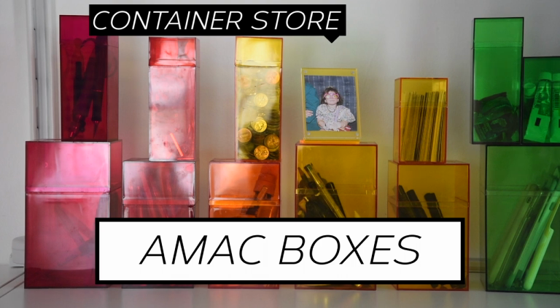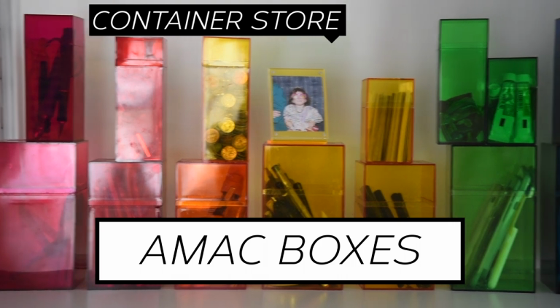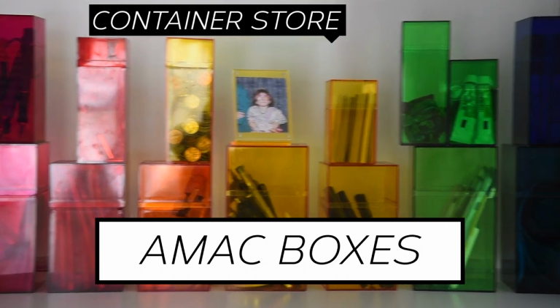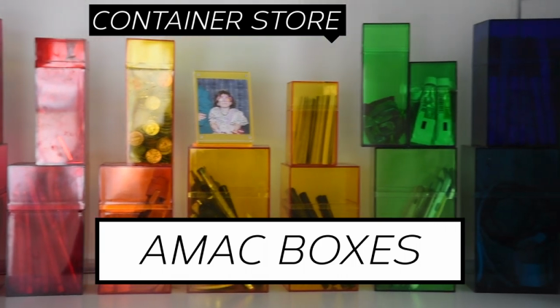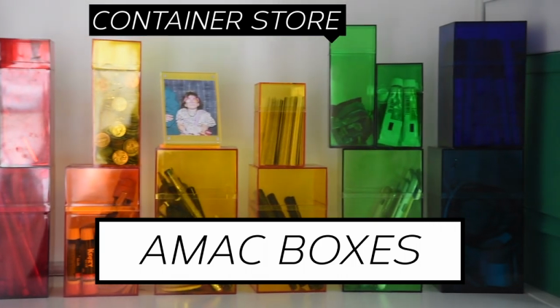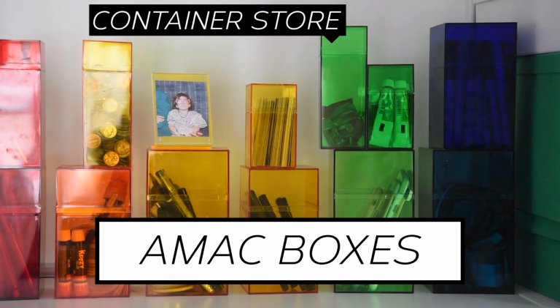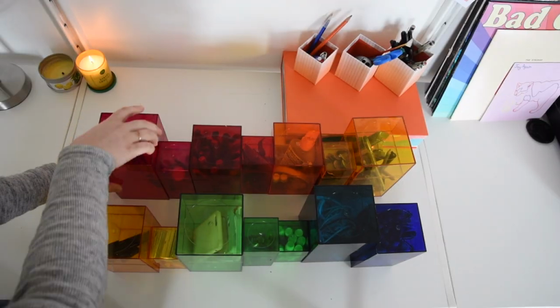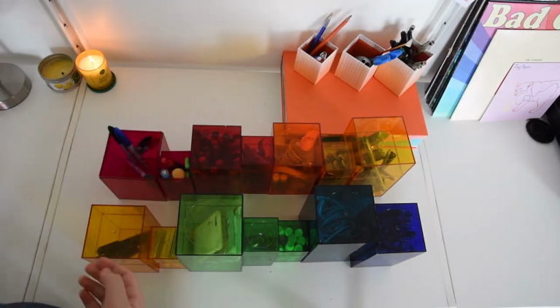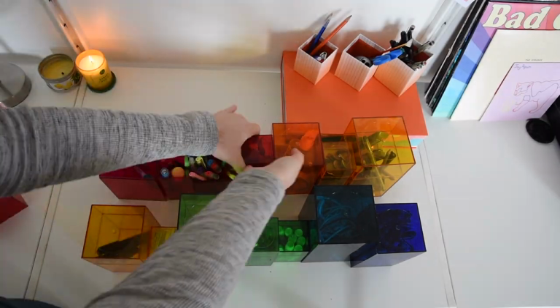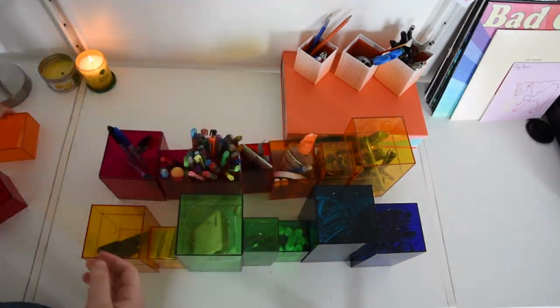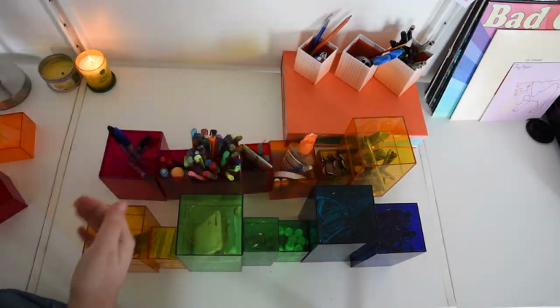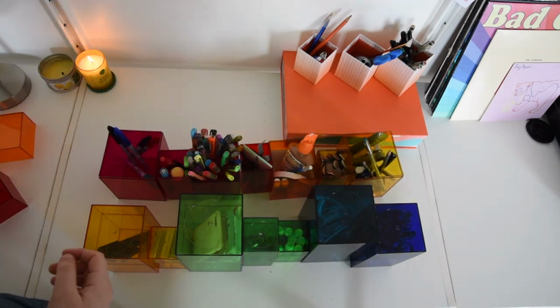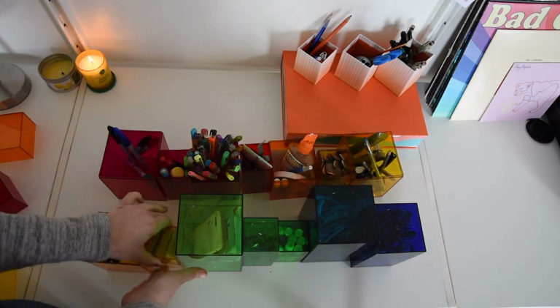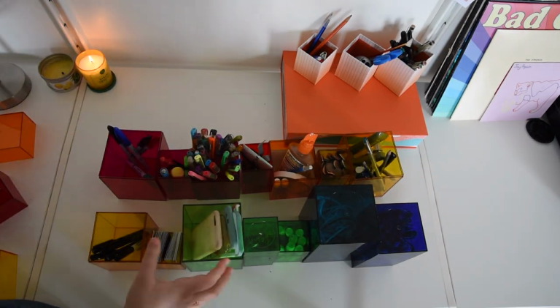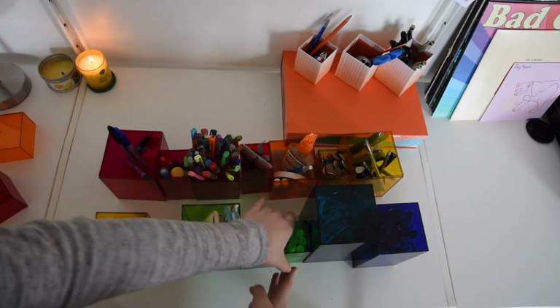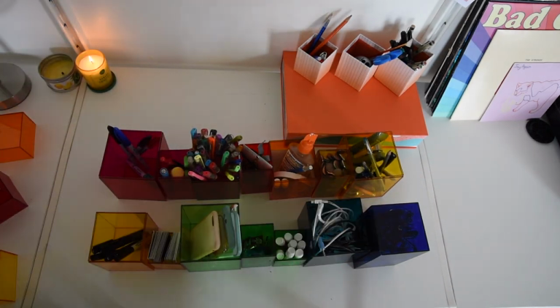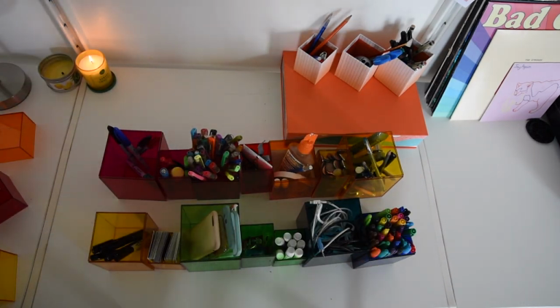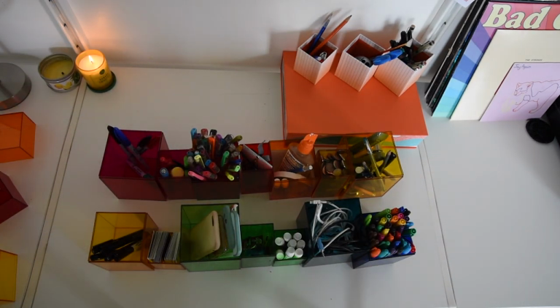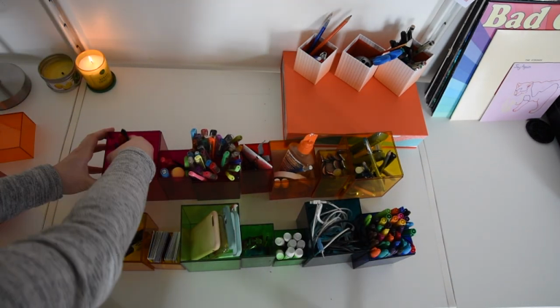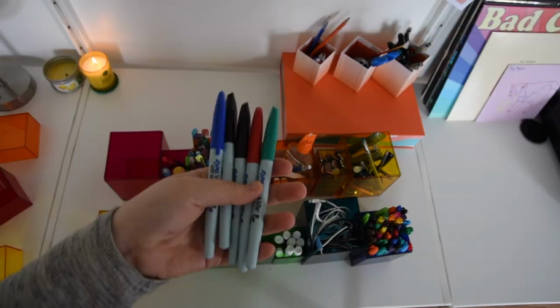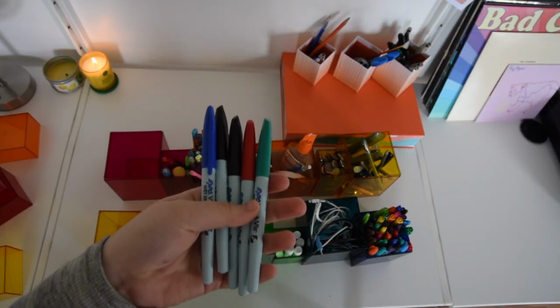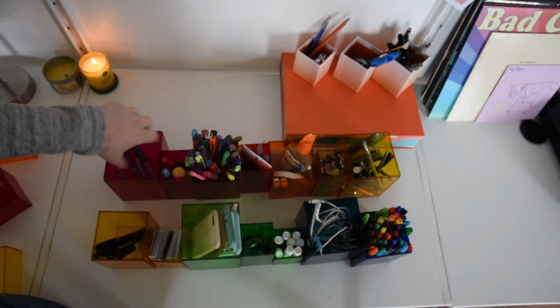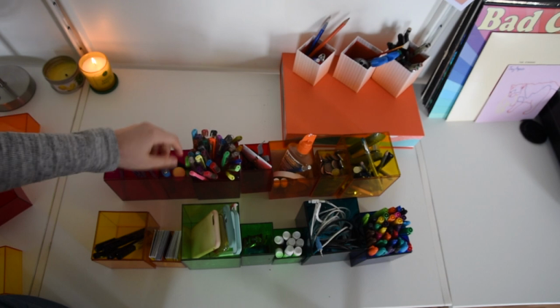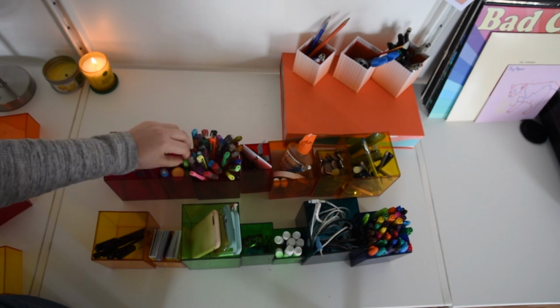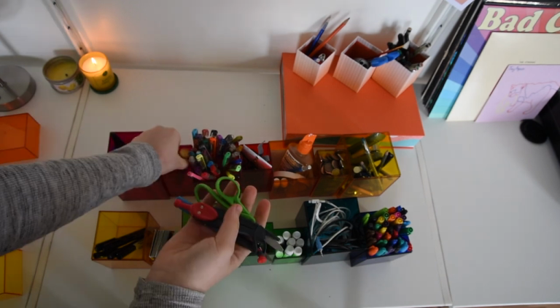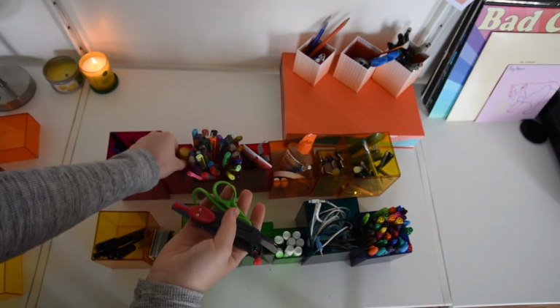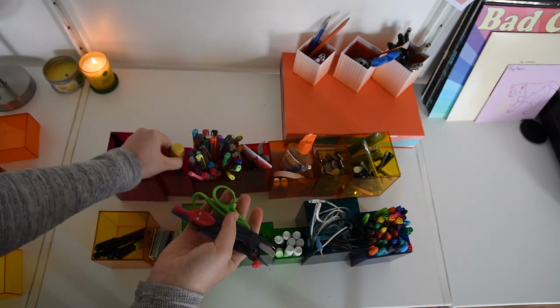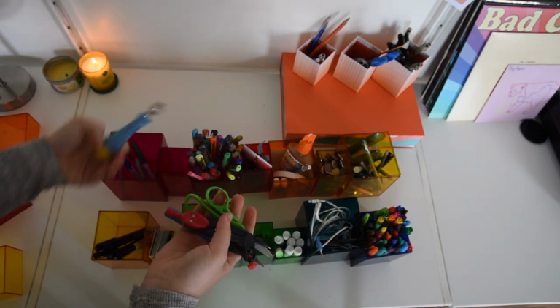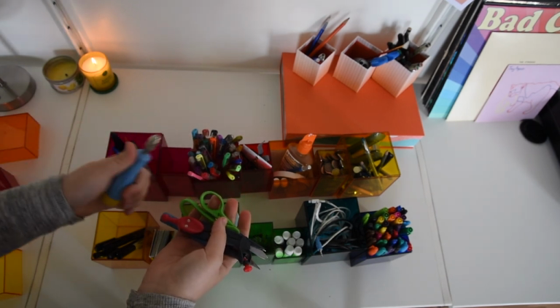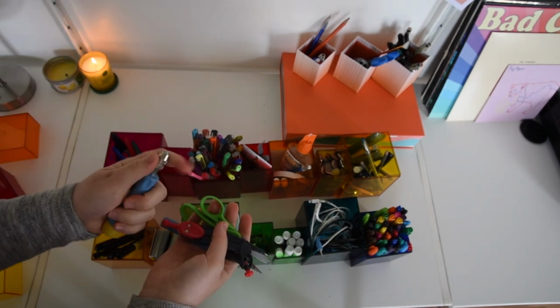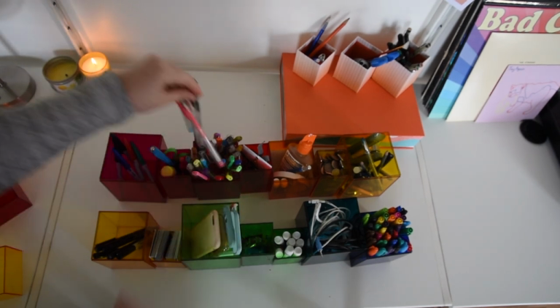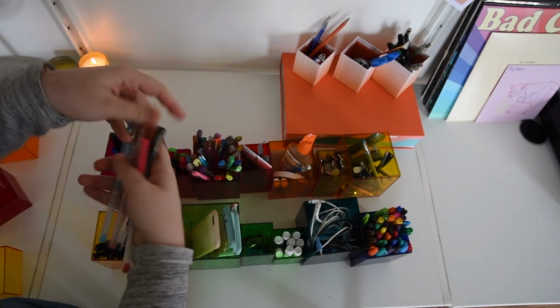Moving on to one of my favorite parts of my room, which are my AMEC boxes. These were really cheap and add a lot of color in my room. This first box holds some Expo markers for my overhead projector. In the next, I have scissors and X-Acto knives. Next, I have my gel pens.